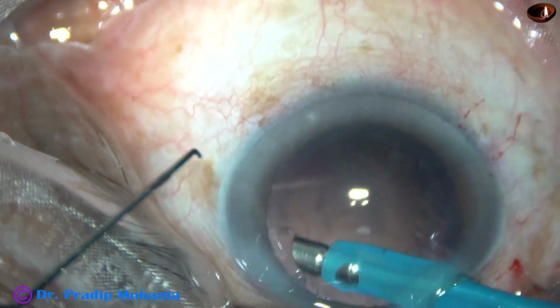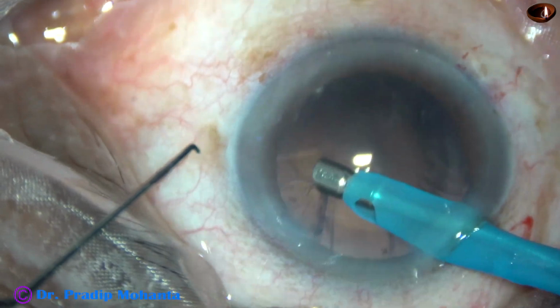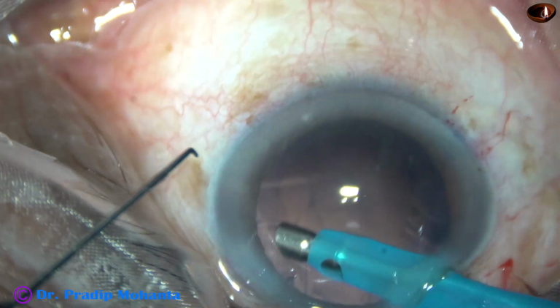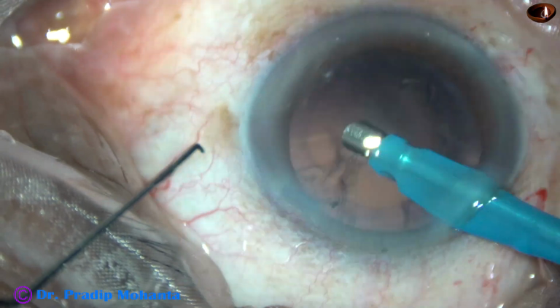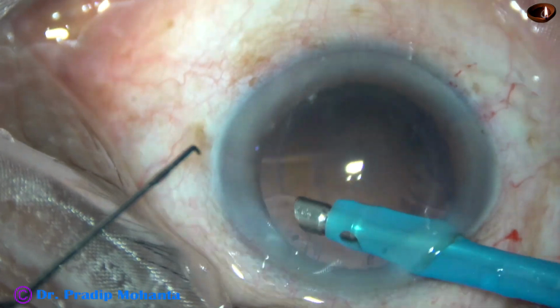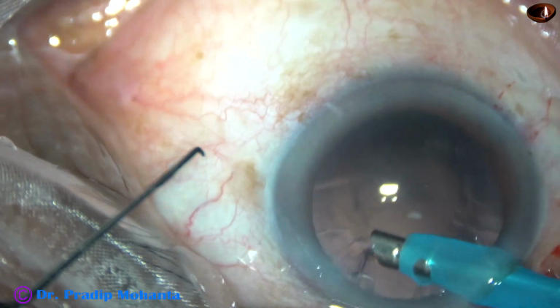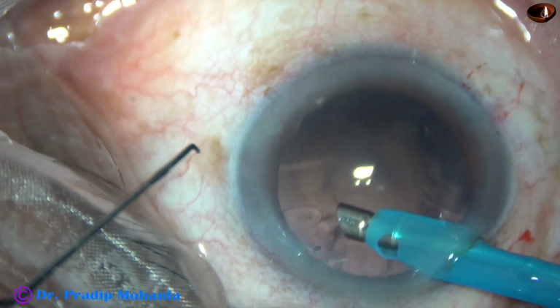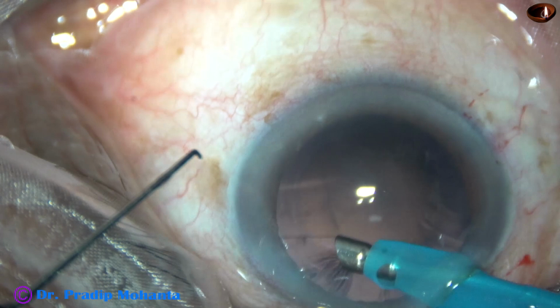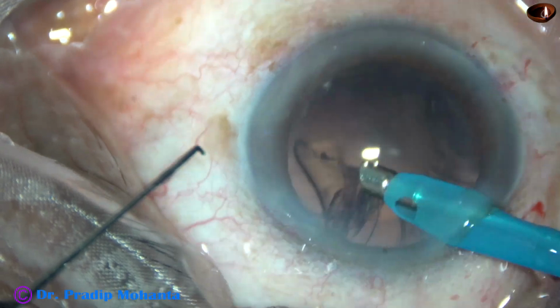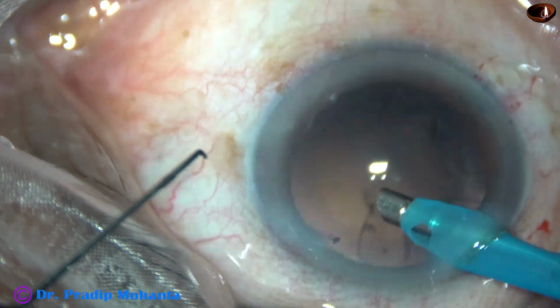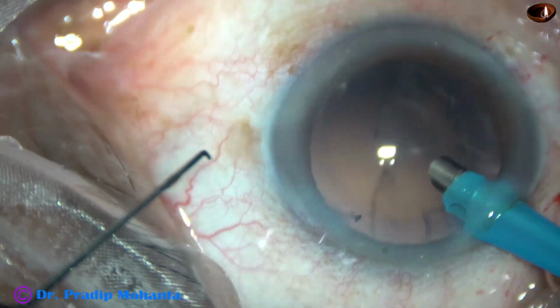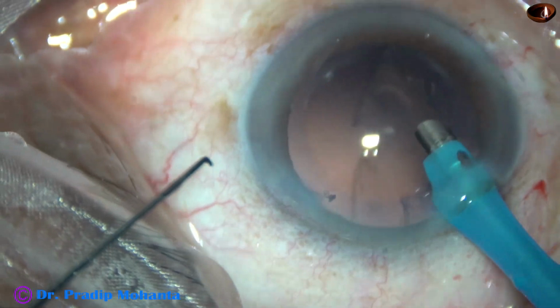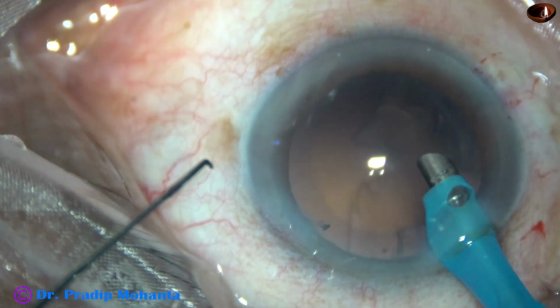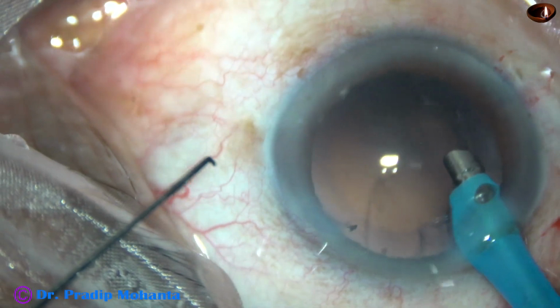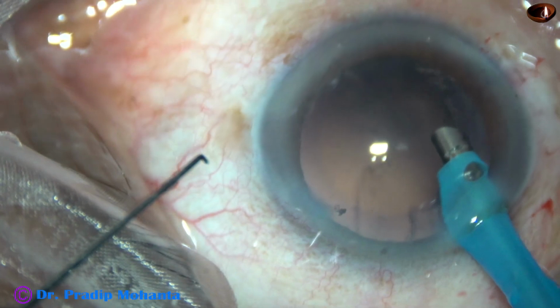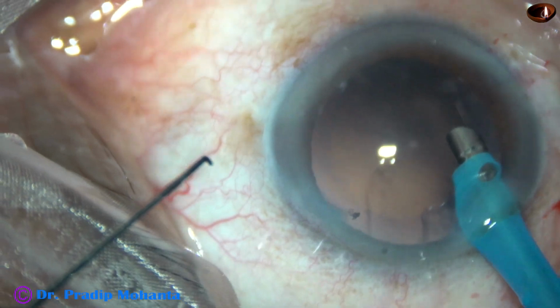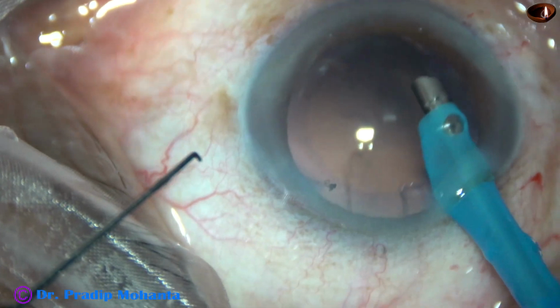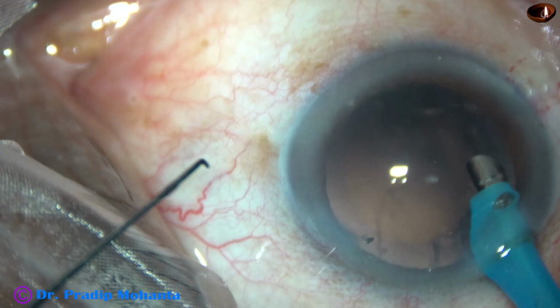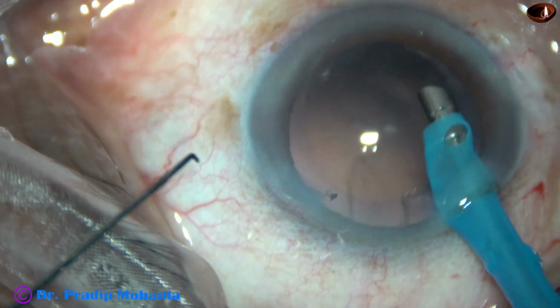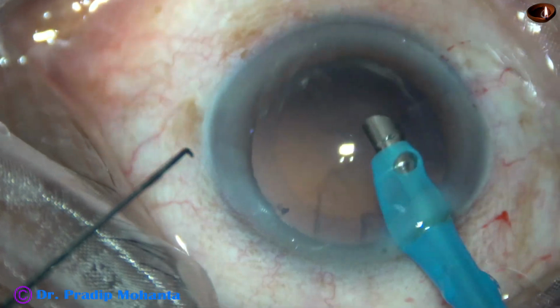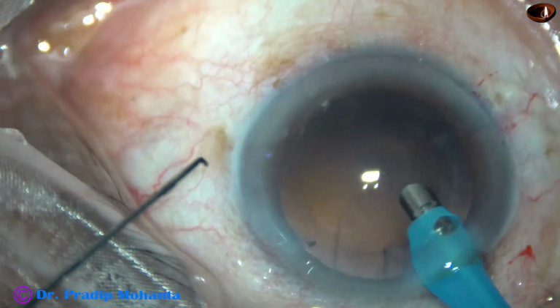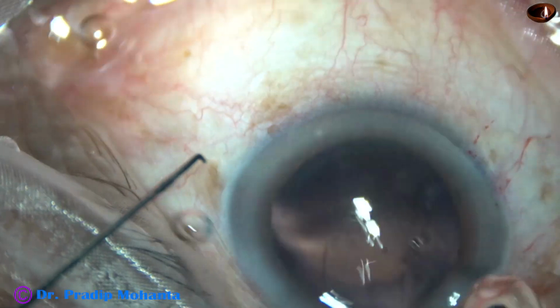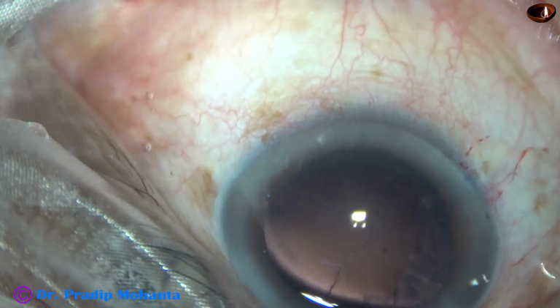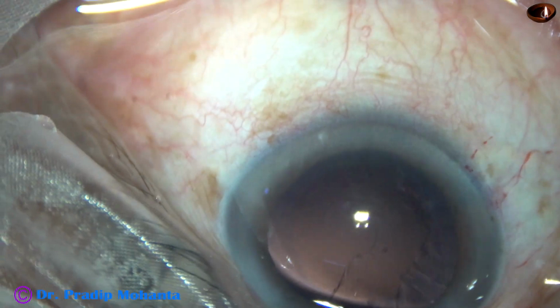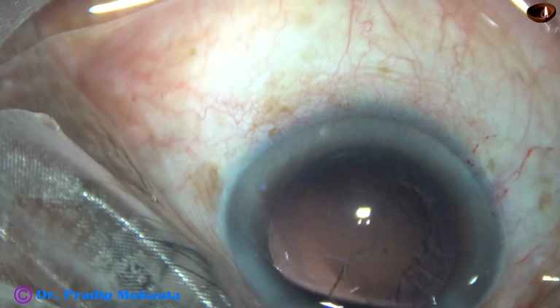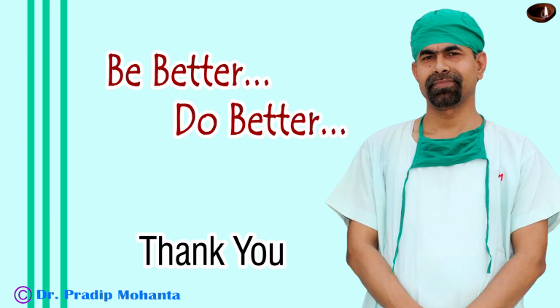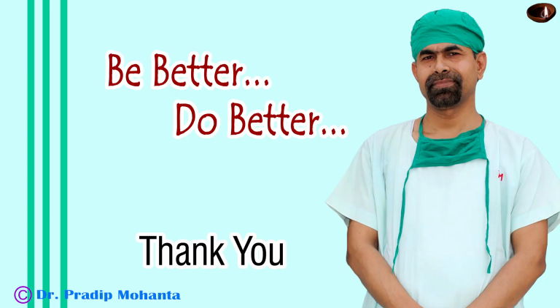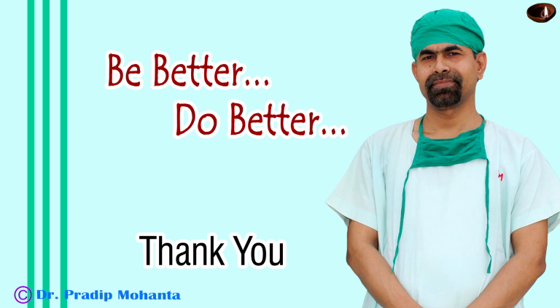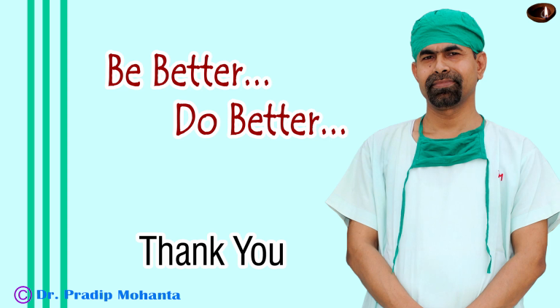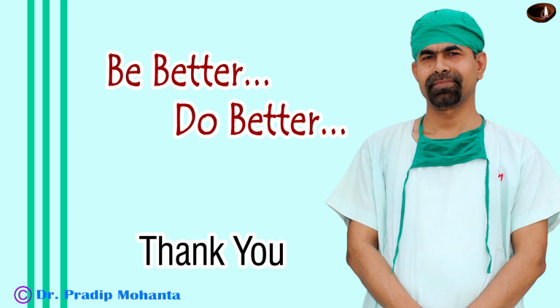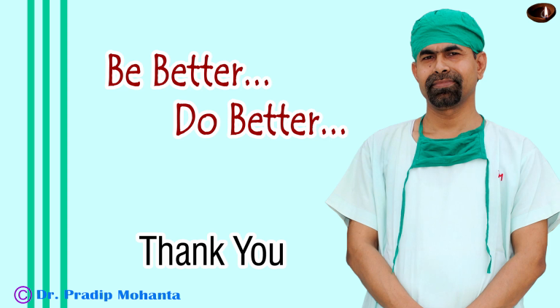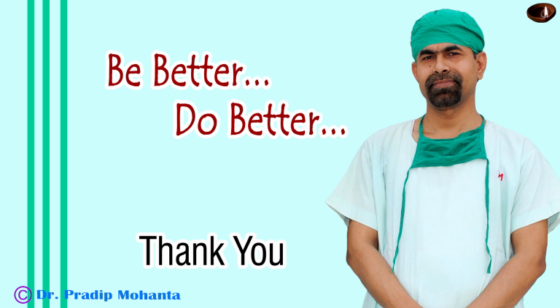Thank you very much for your attention. Hope this video will encourage you to use another instrument in your phaco surgery — that is a pre-chopper, particularly for soft cataracts.